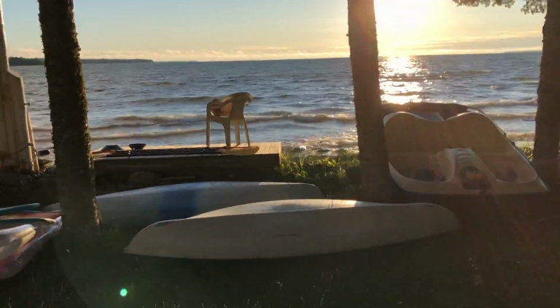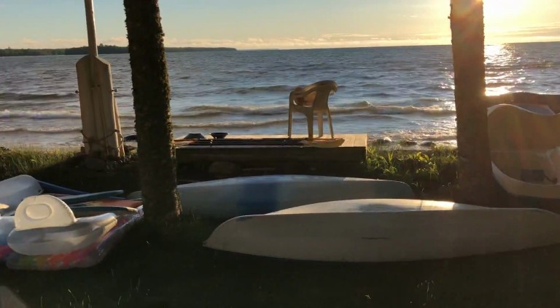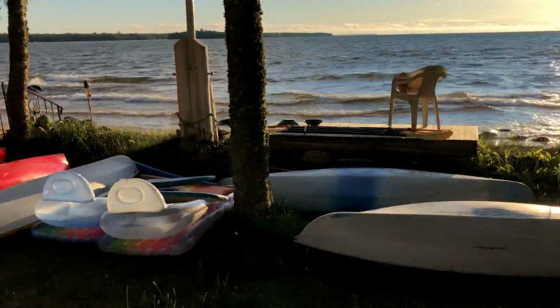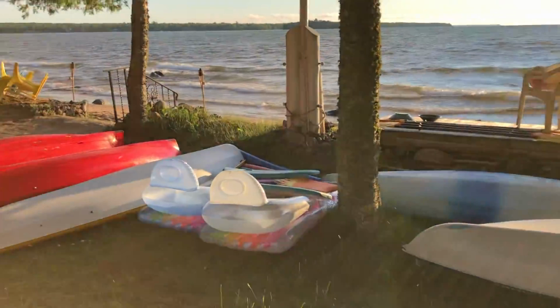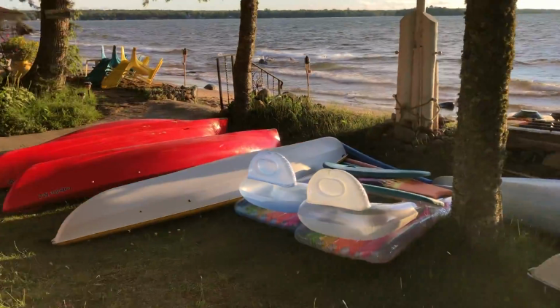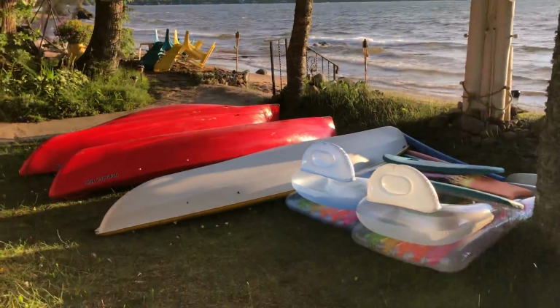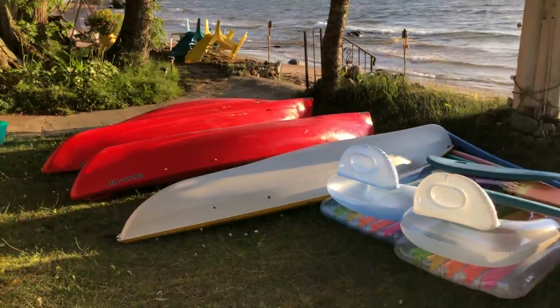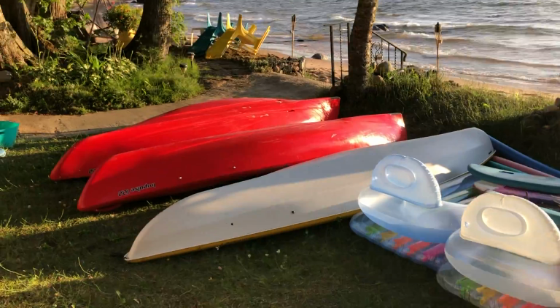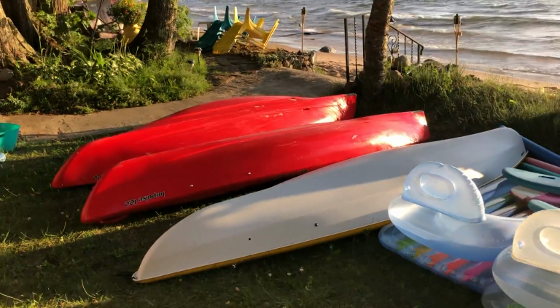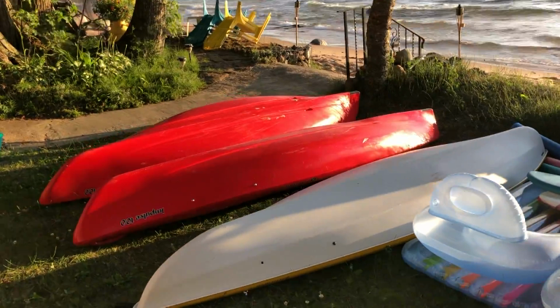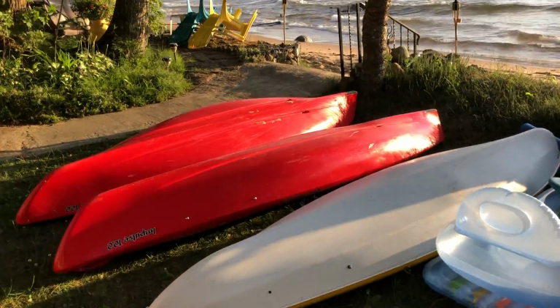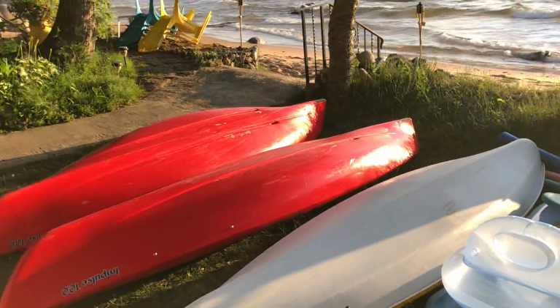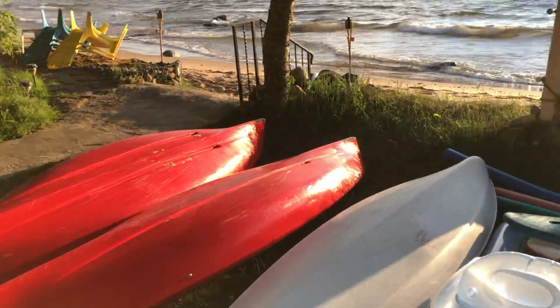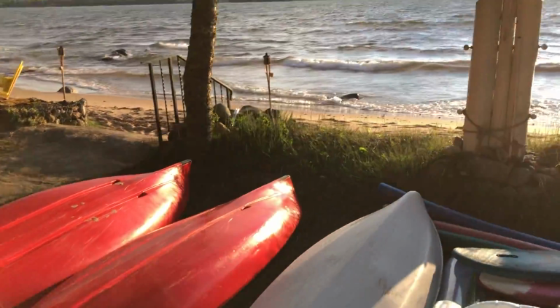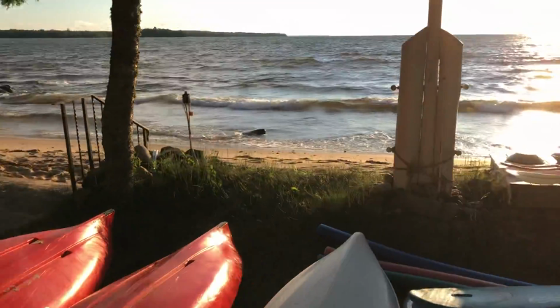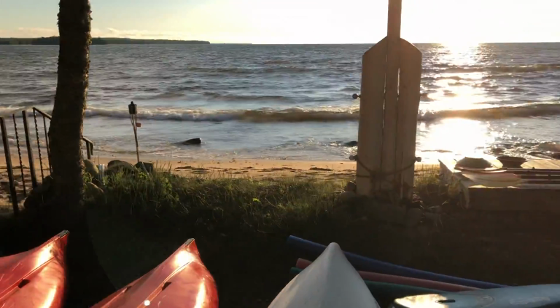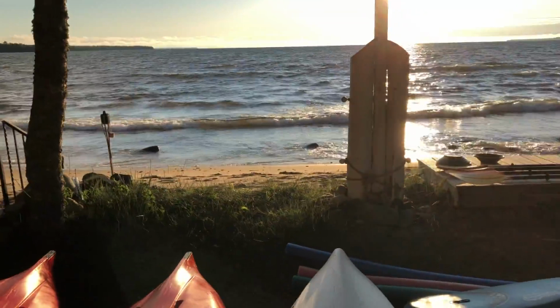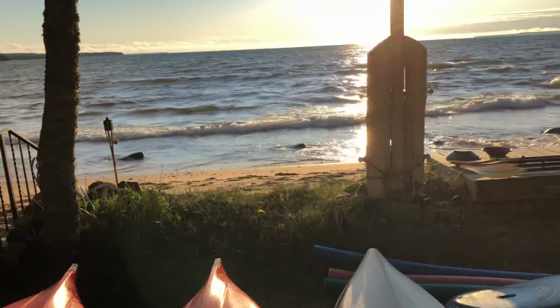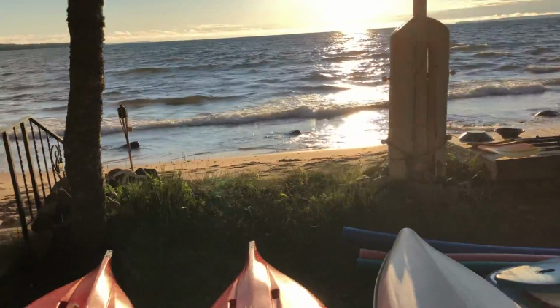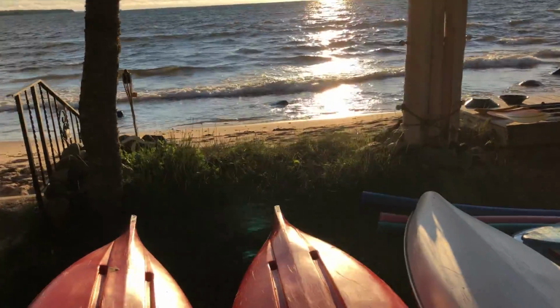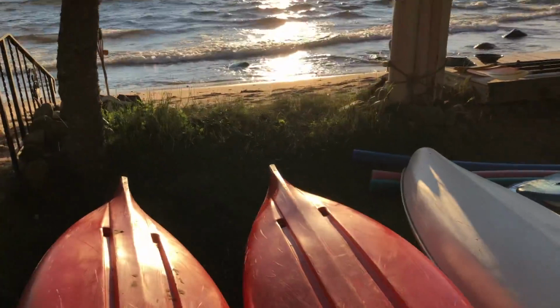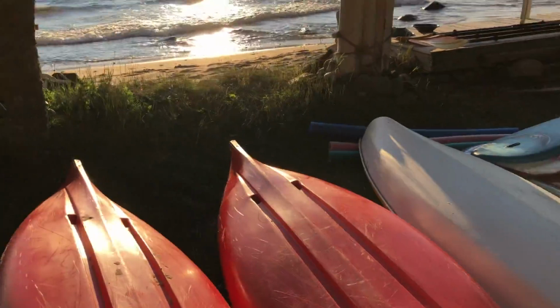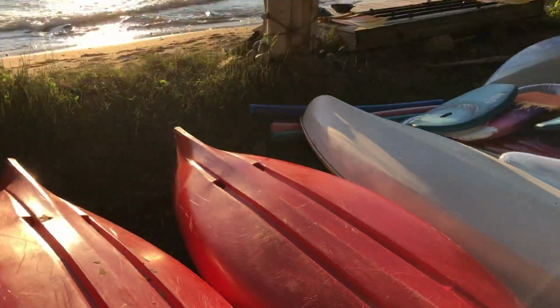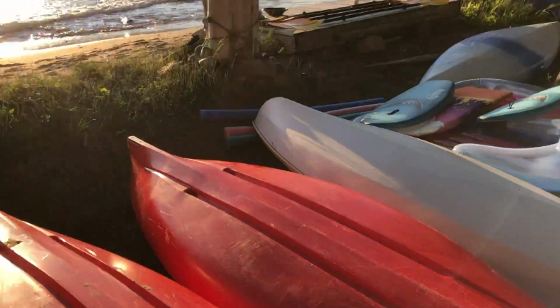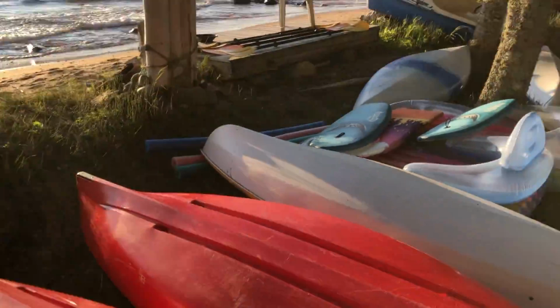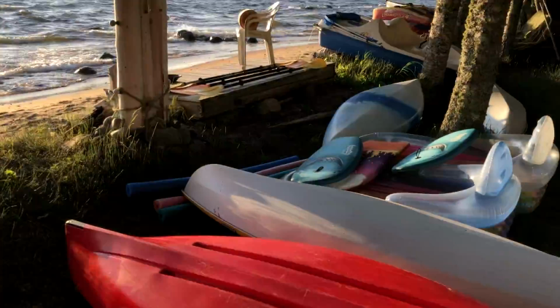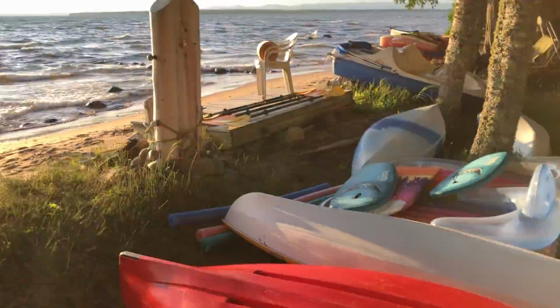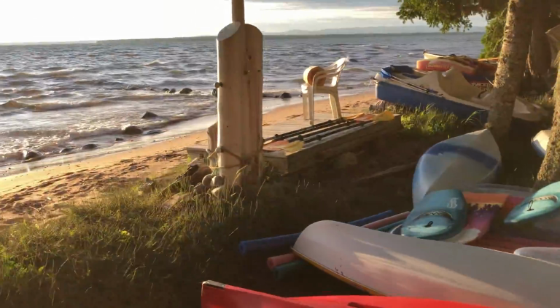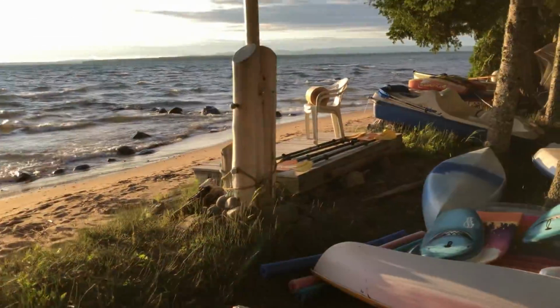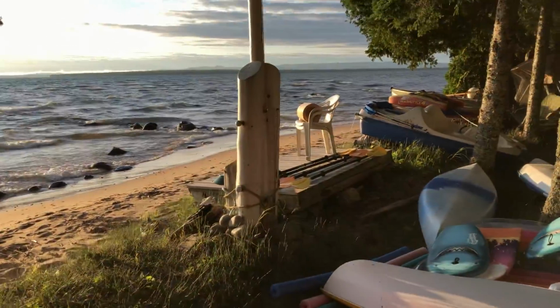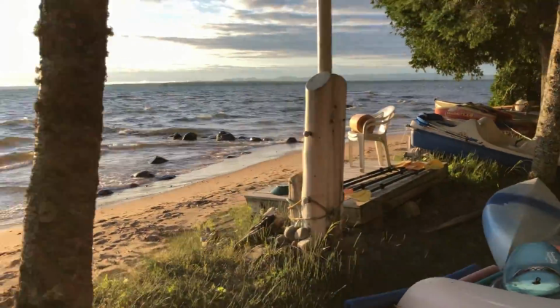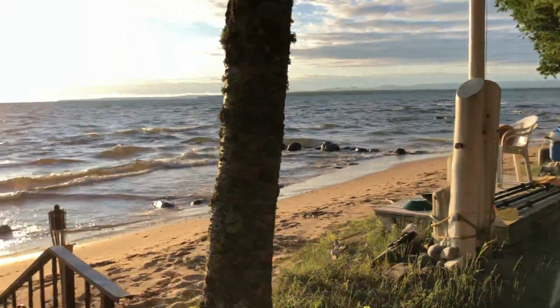Oh, the boats are up. Big storm last night — no pirates going in. Lost the pad on there. The boats are going up.